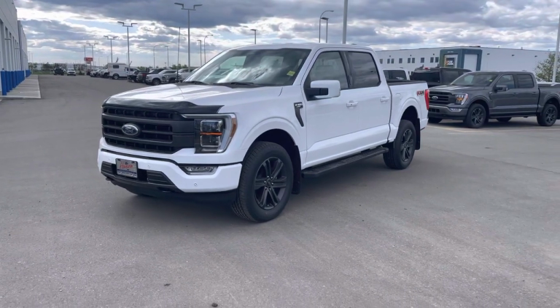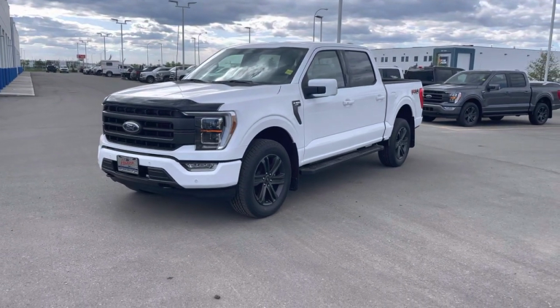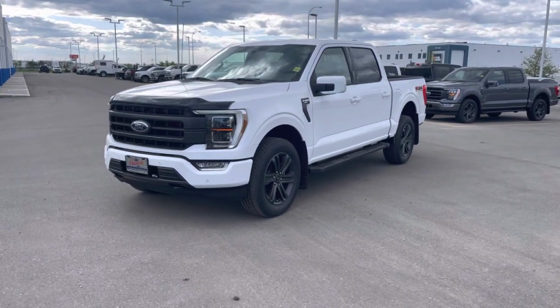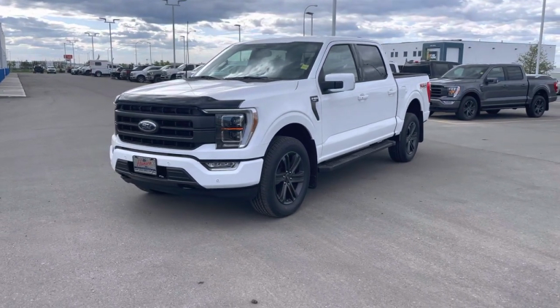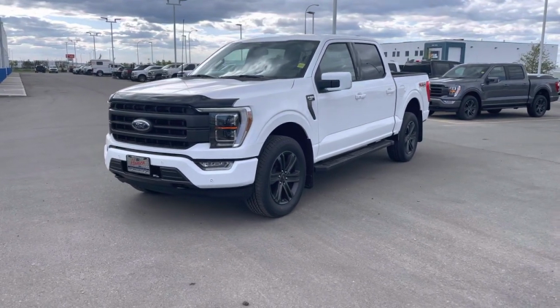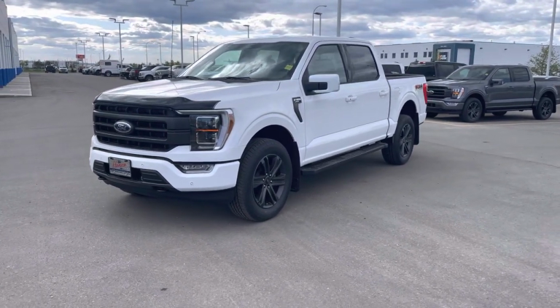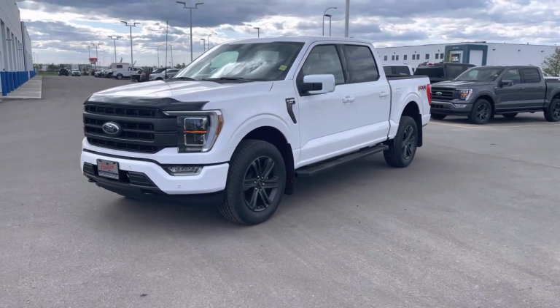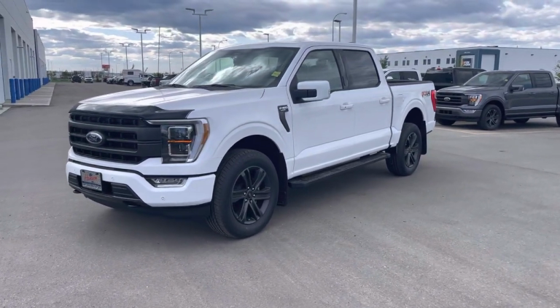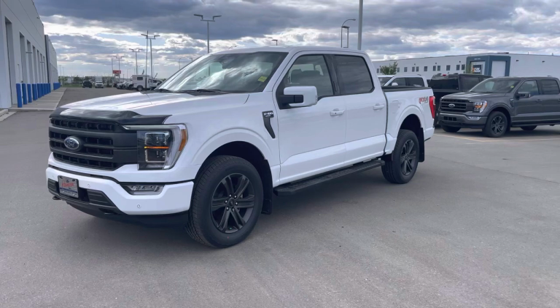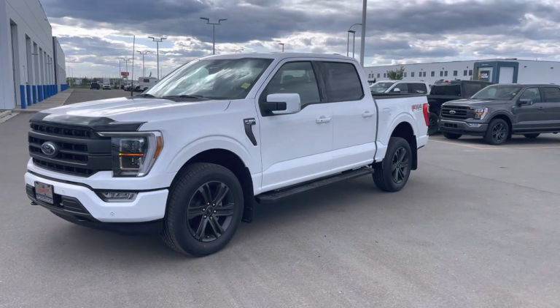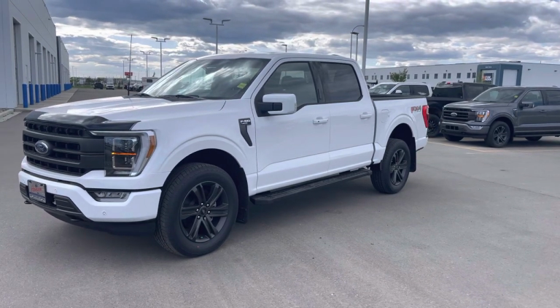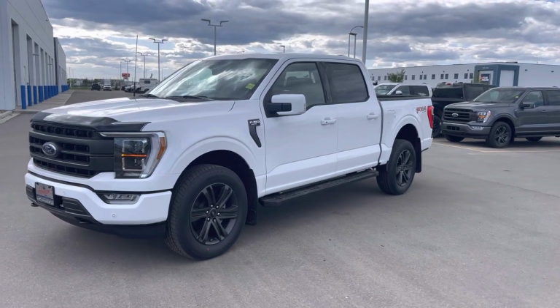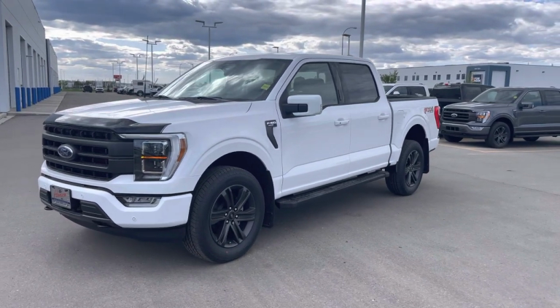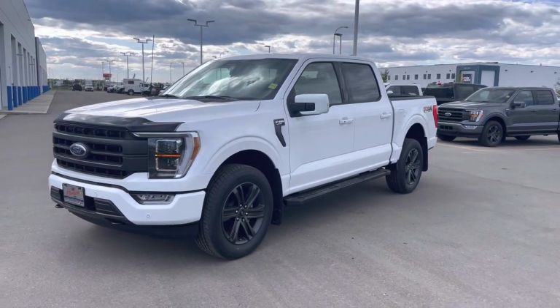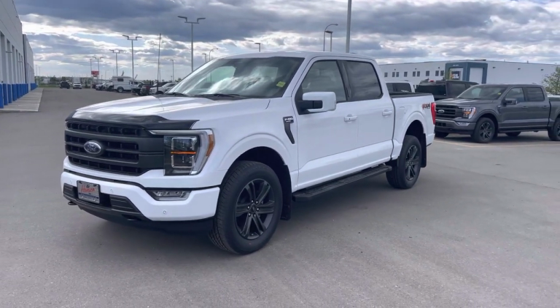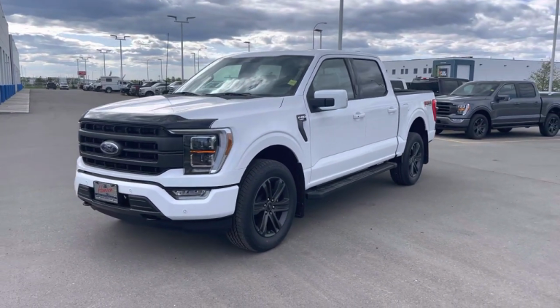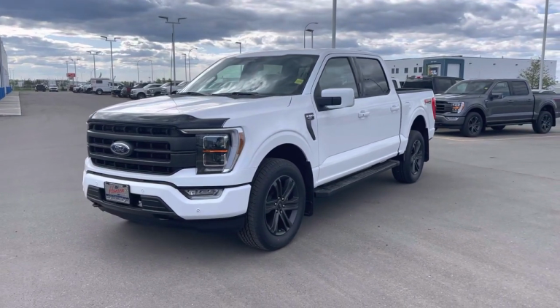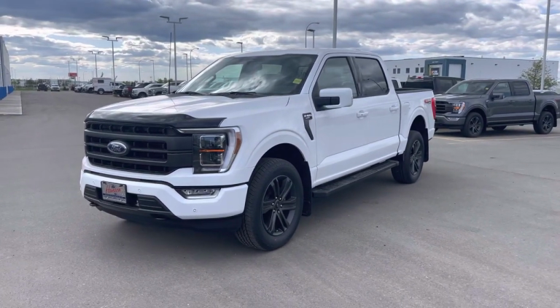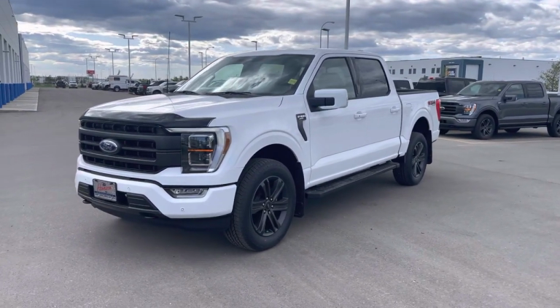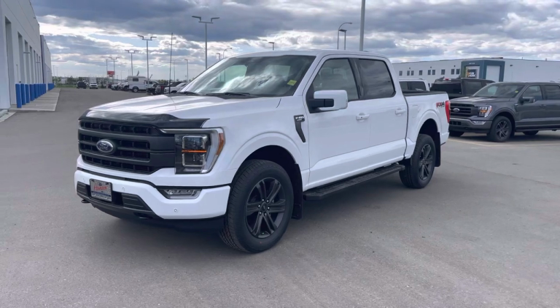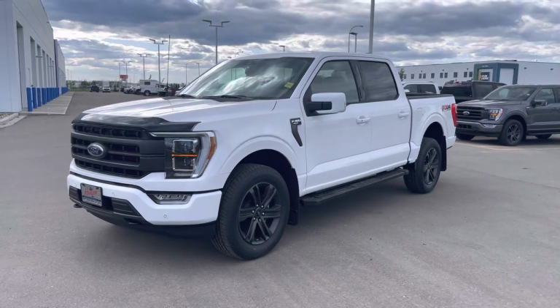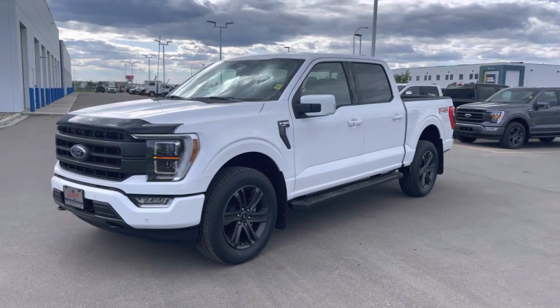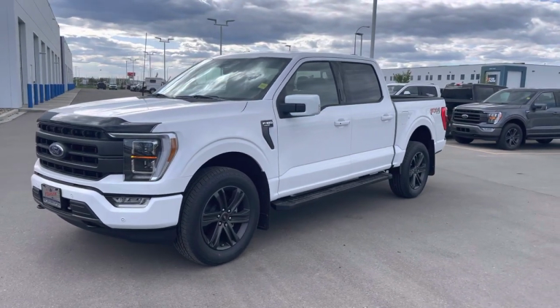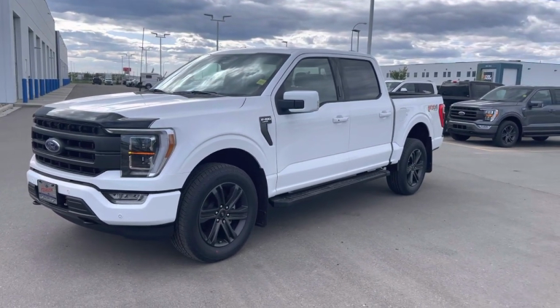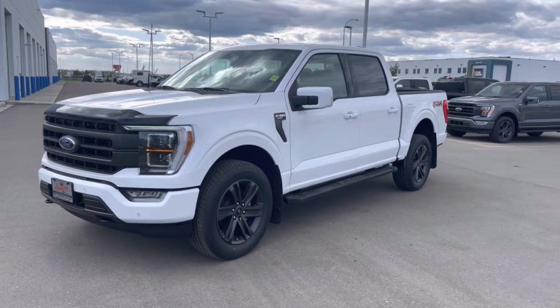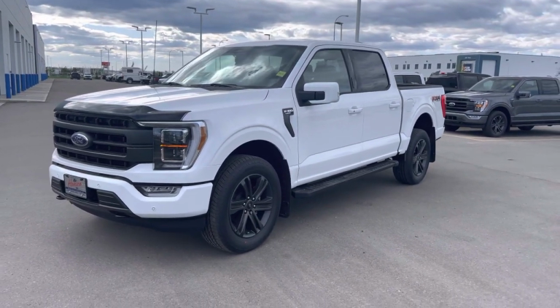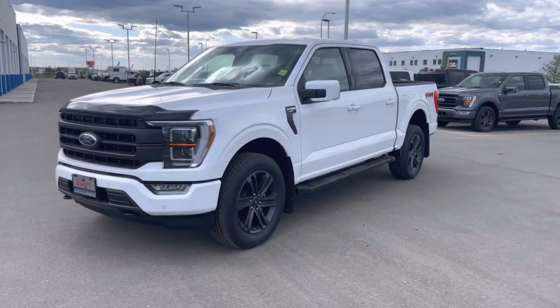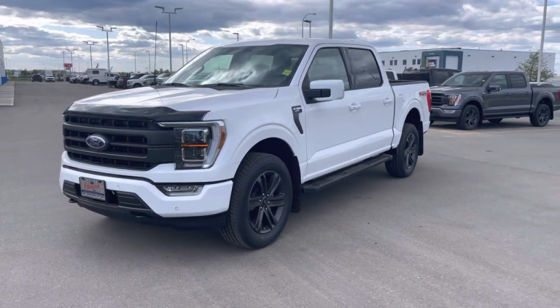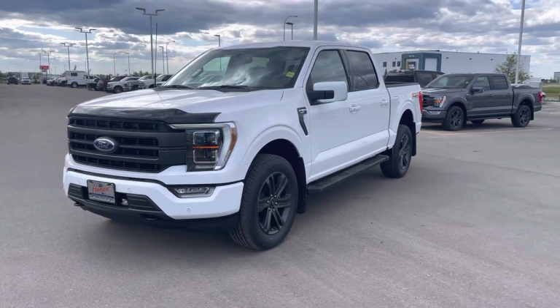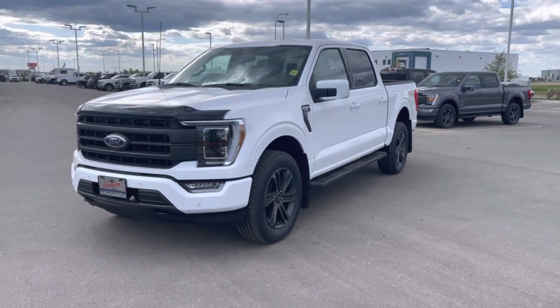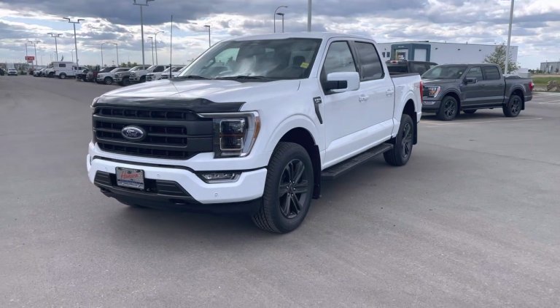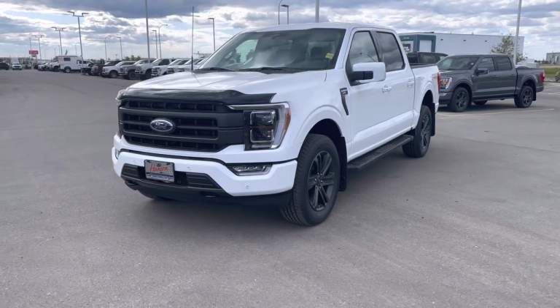Hey everybody, take a look at this wicked white 2022 Ford F-150 Lariat. This one is in the Highline 502A package, loaded with upgrades. Let's check it out. This is the sport package giving you a nice sleek sporty style.